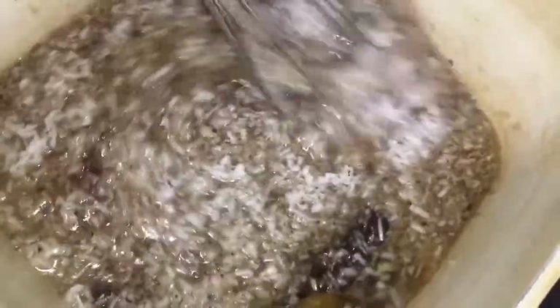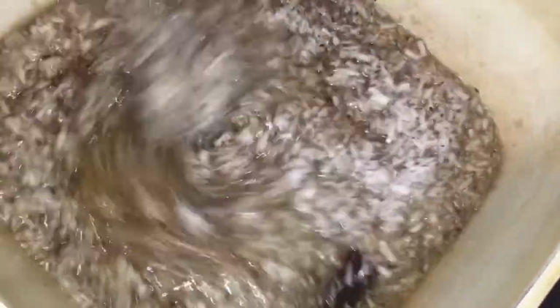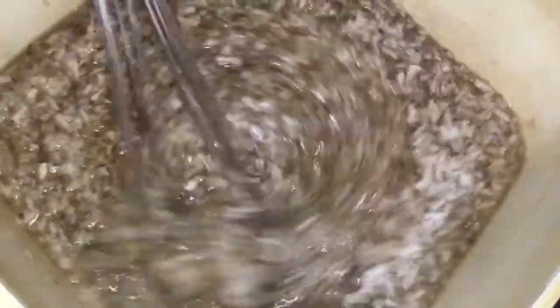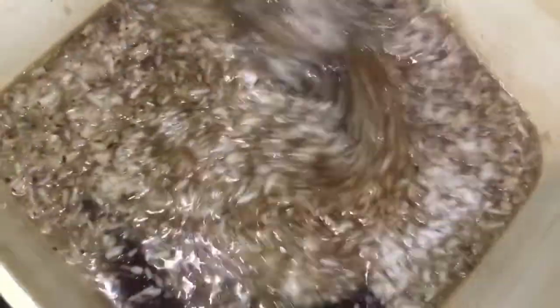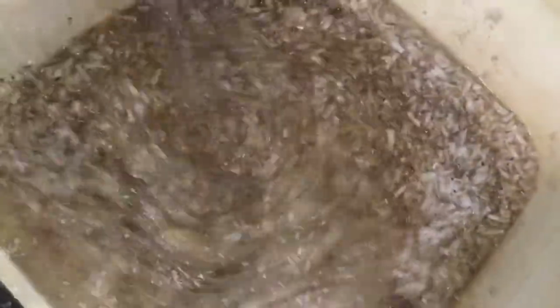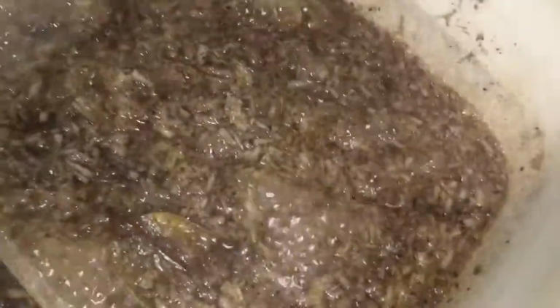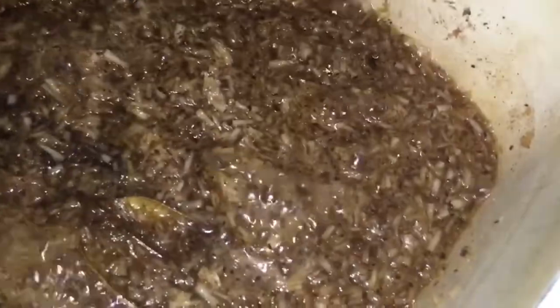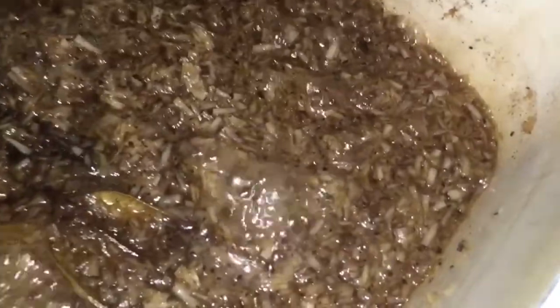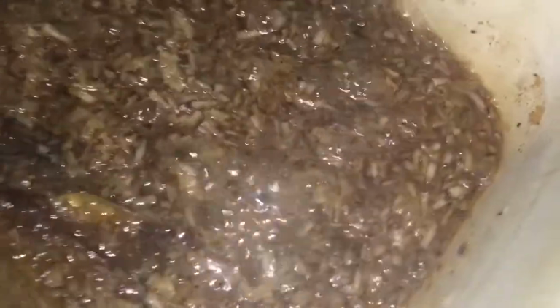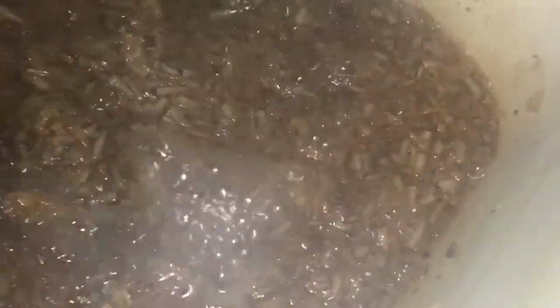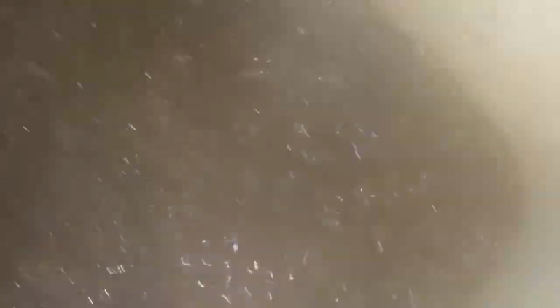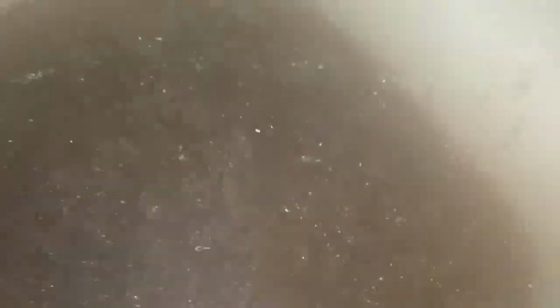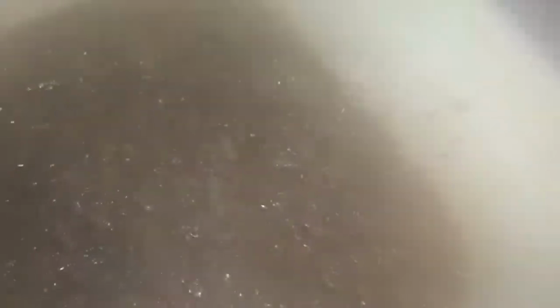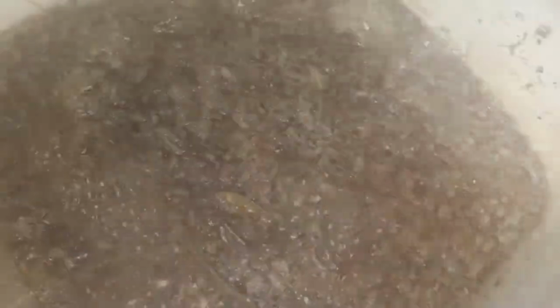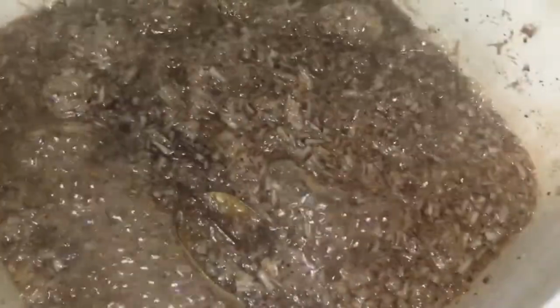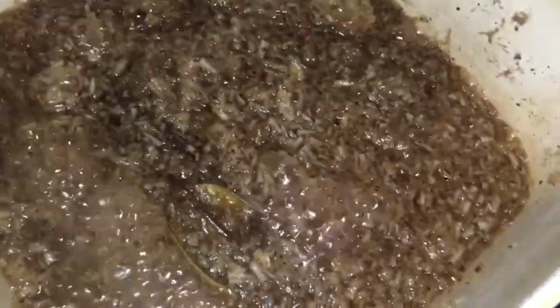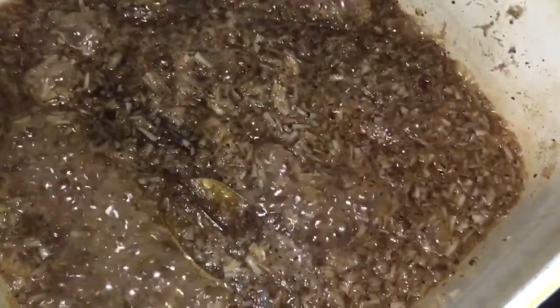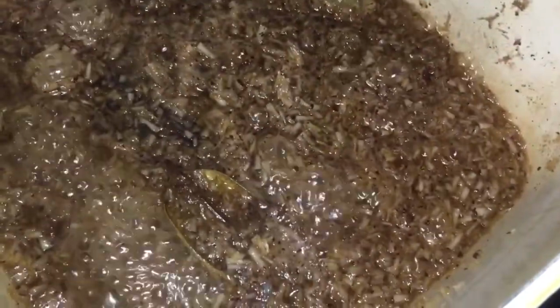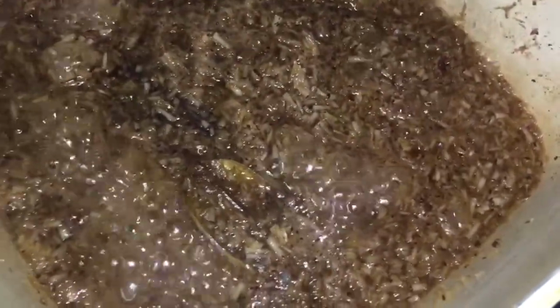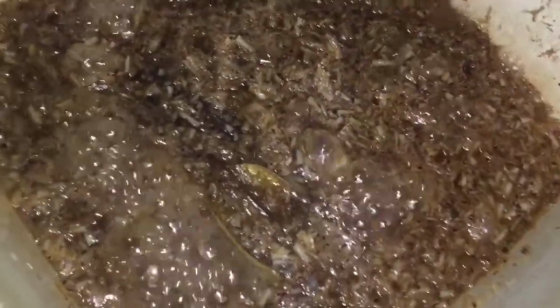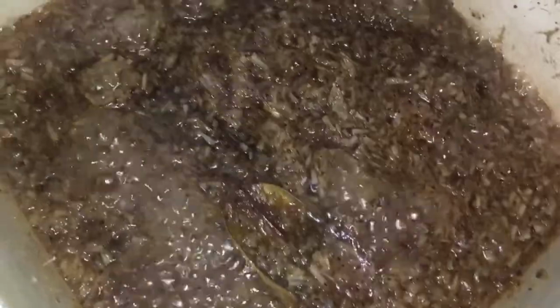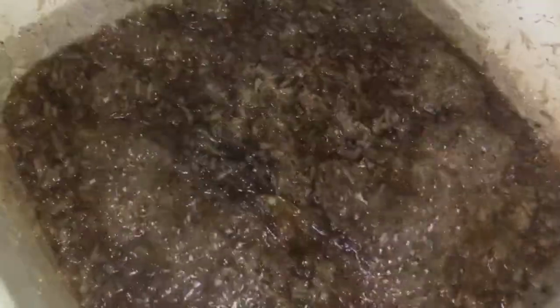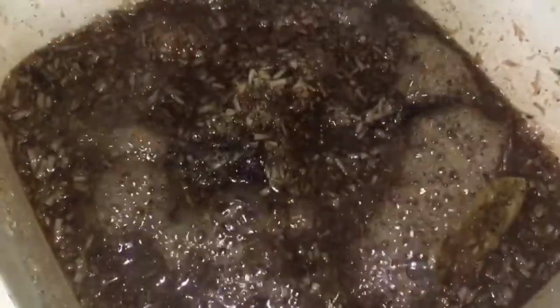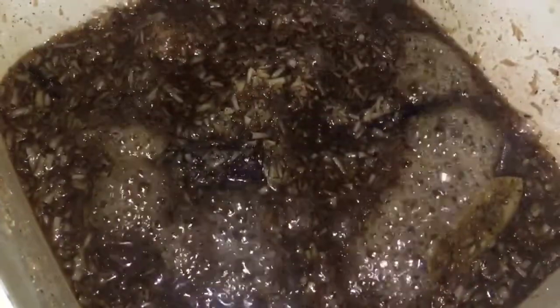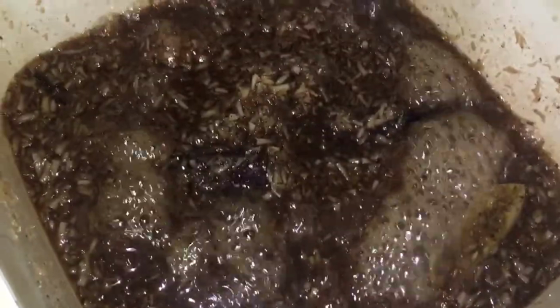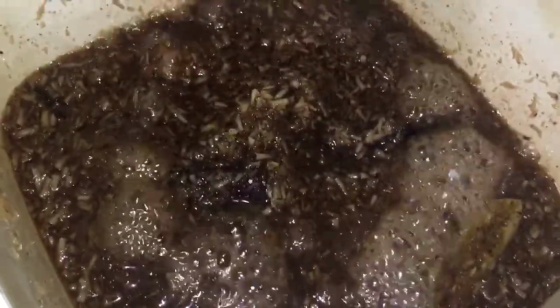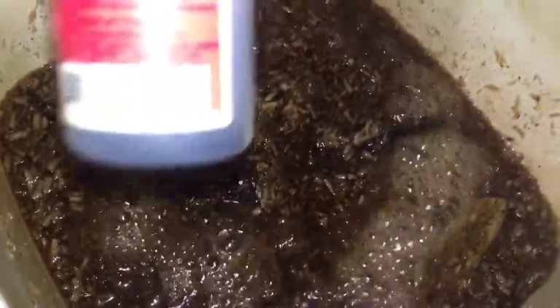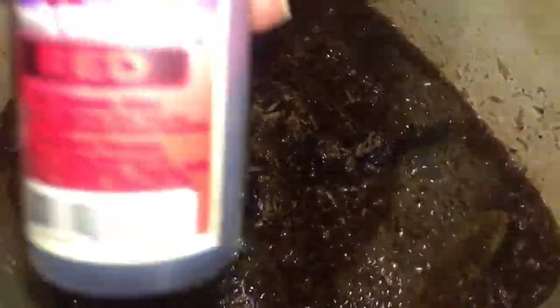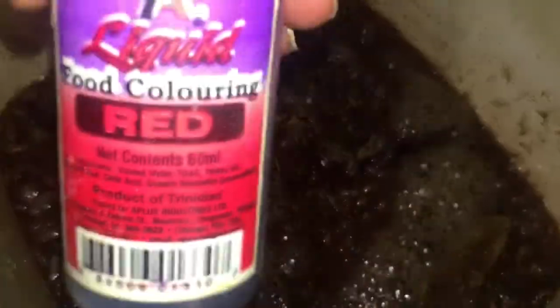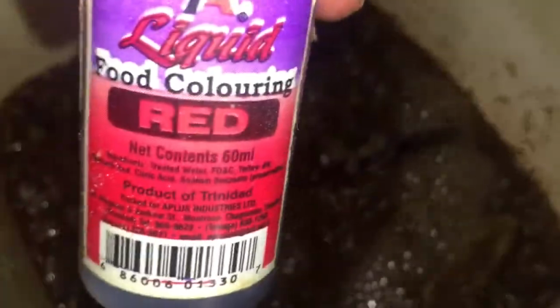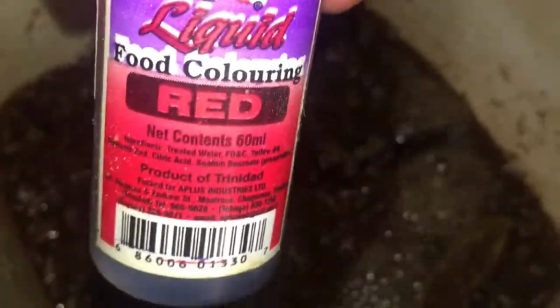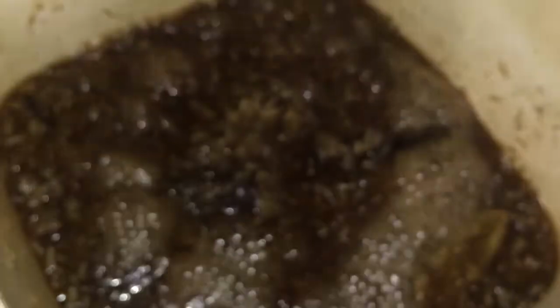Mix it and we will bring that to a boil and let it come very thick. You will know when it is ready when it starts — you will see the sugar crystals to the edge. When you are seeing the coconut milk, it will start to pull away from the sides.